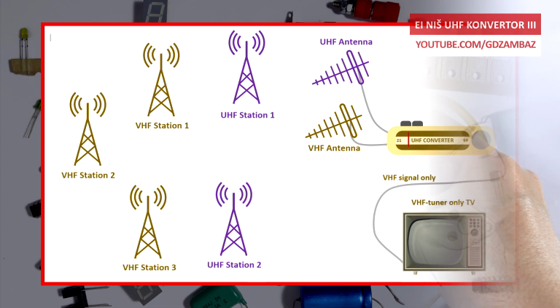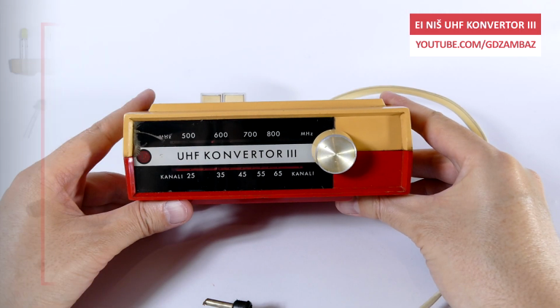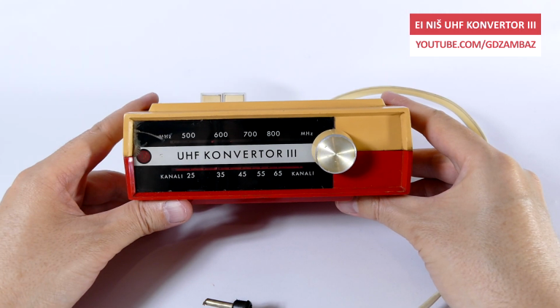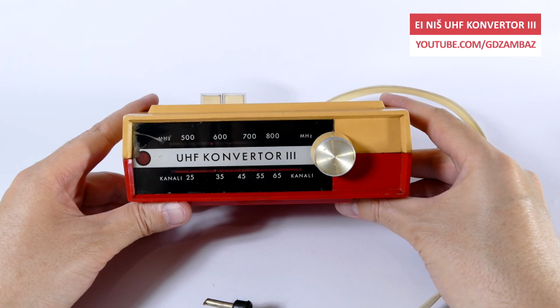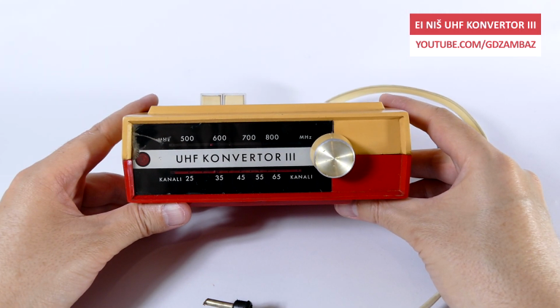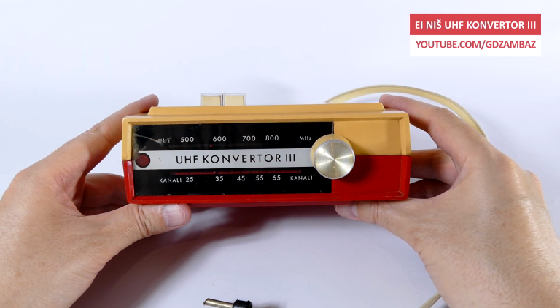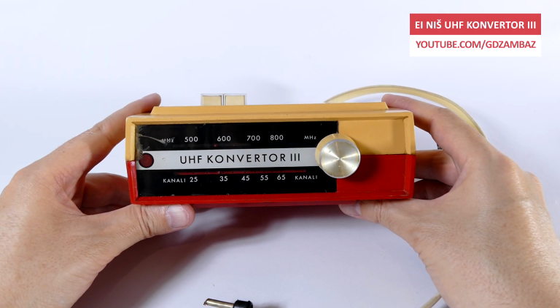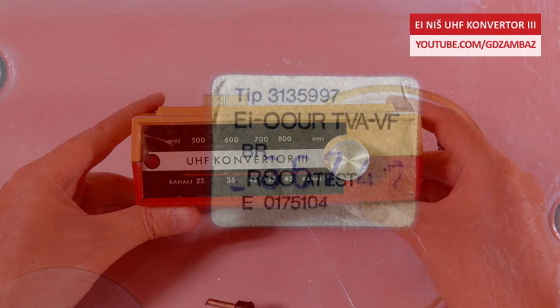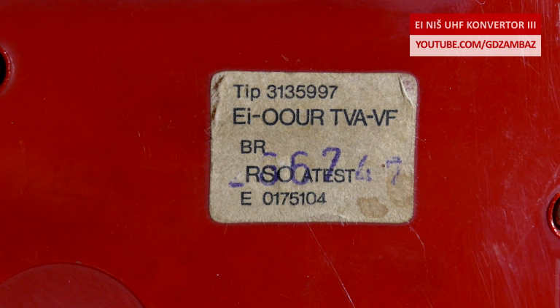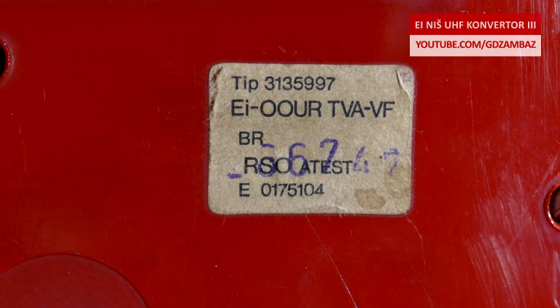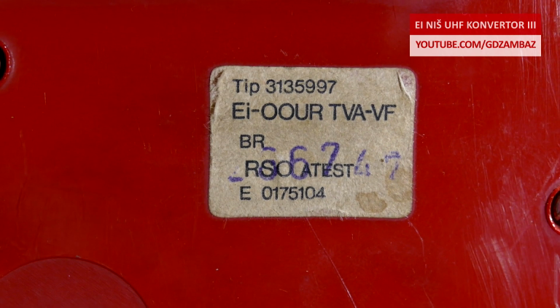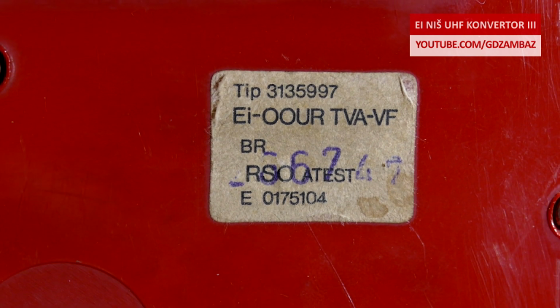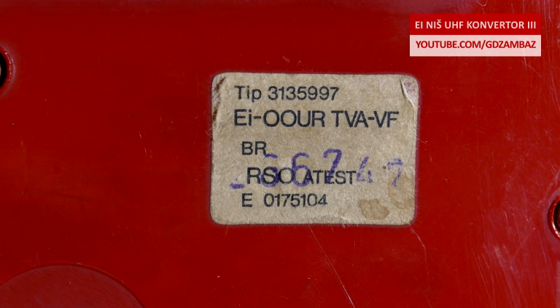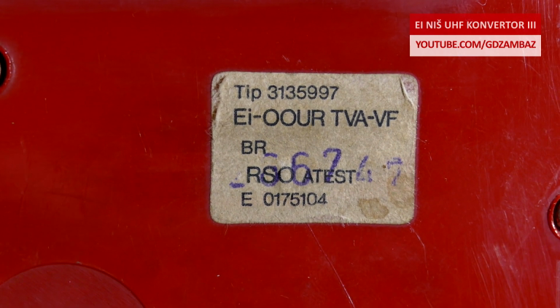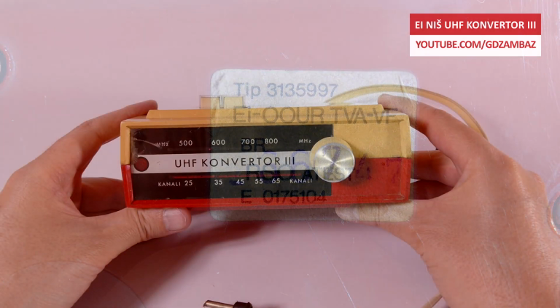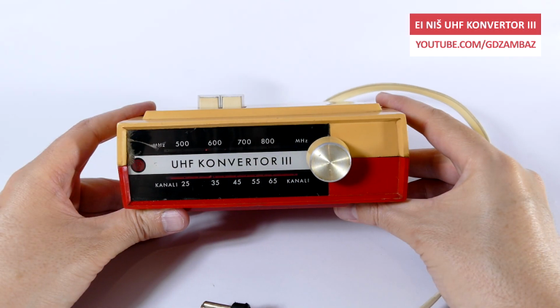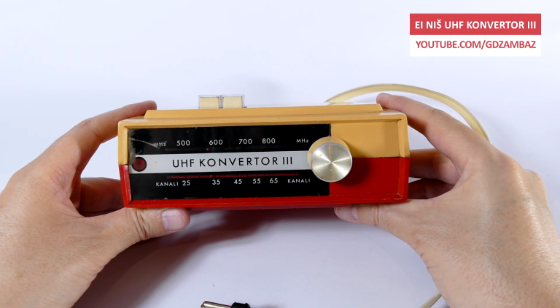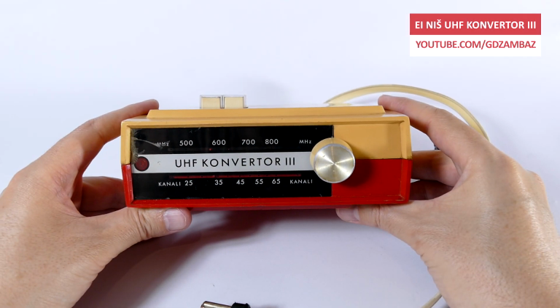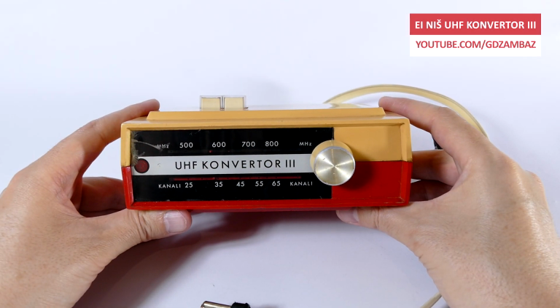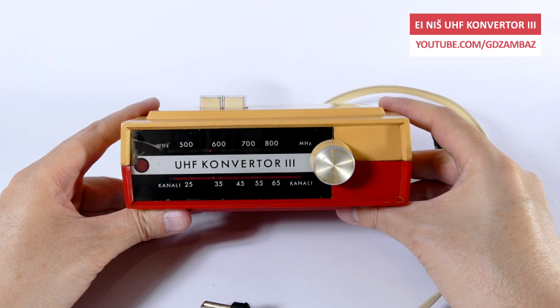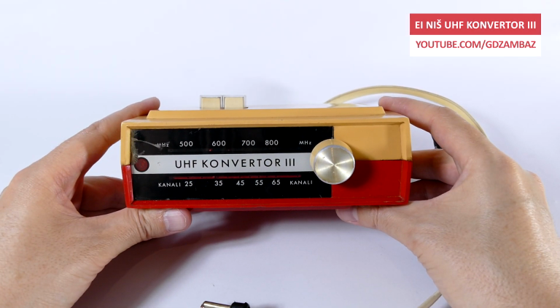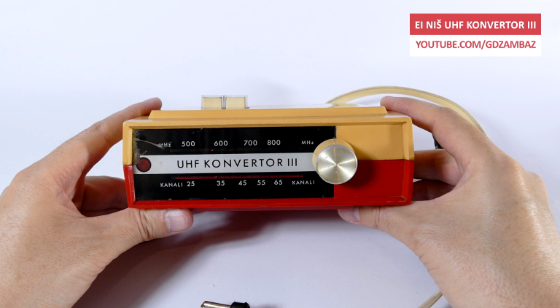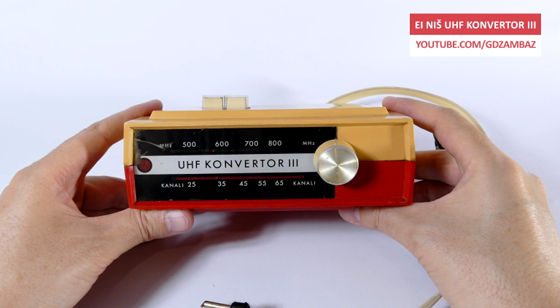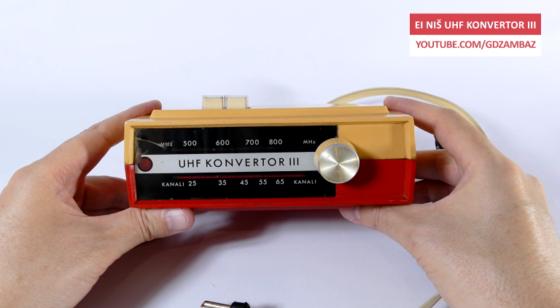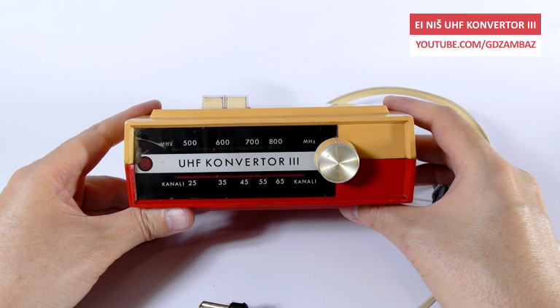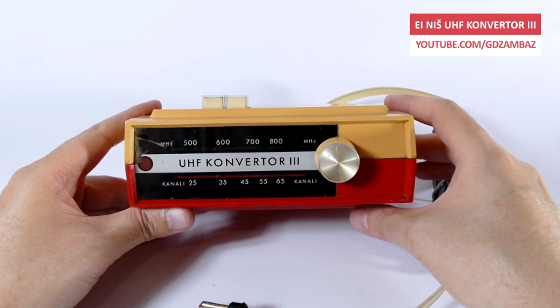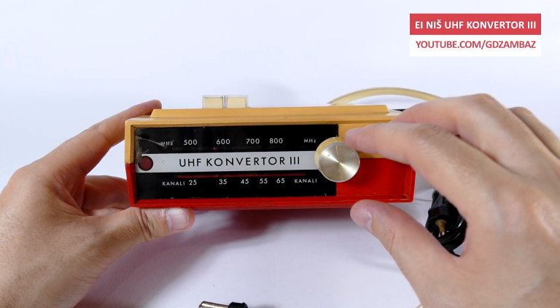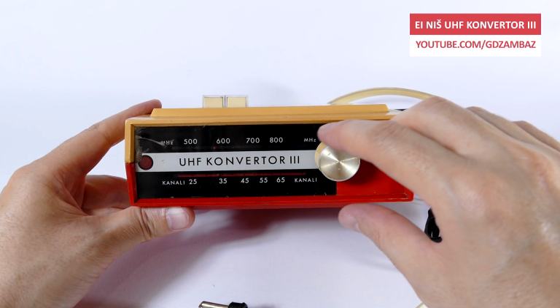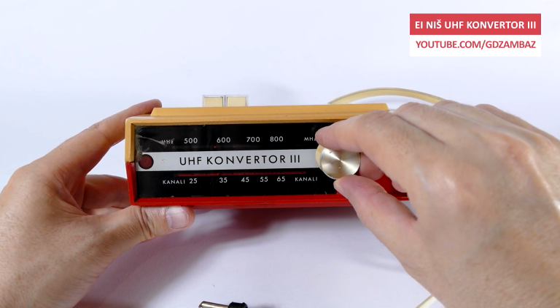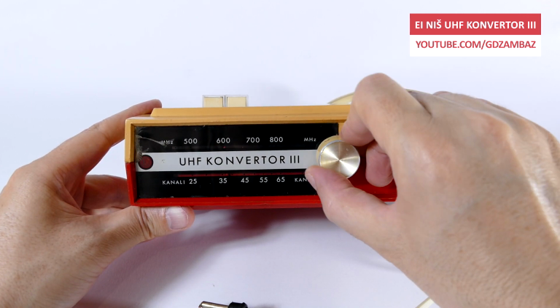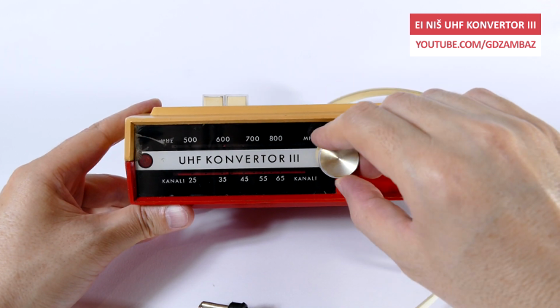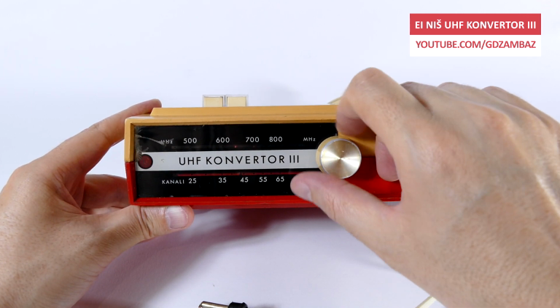The converter you see here was manufactured by the famous AE Niche factory and it can convert the input UHF signals from channels 21 to 69 into channel 4 from the VHF band.